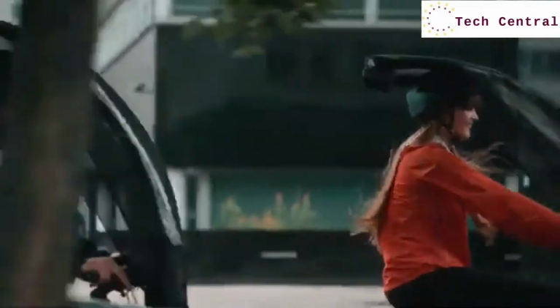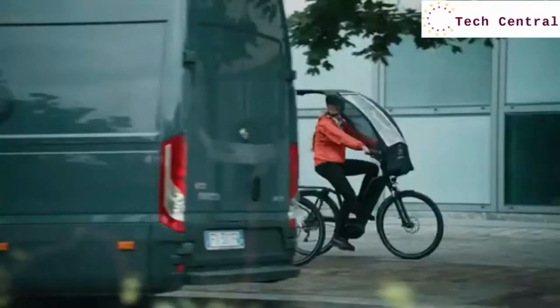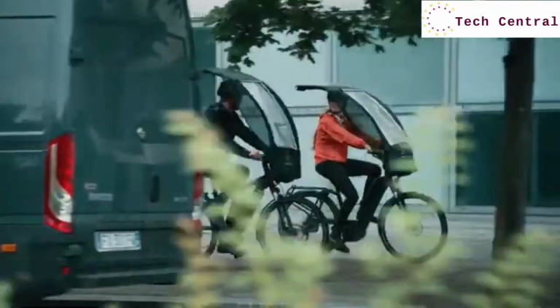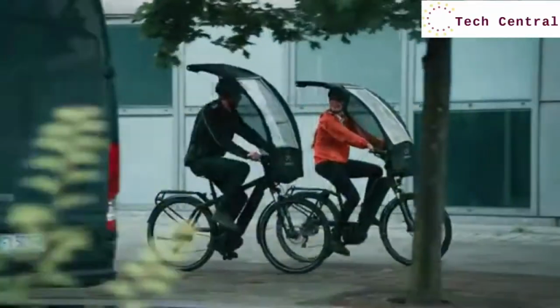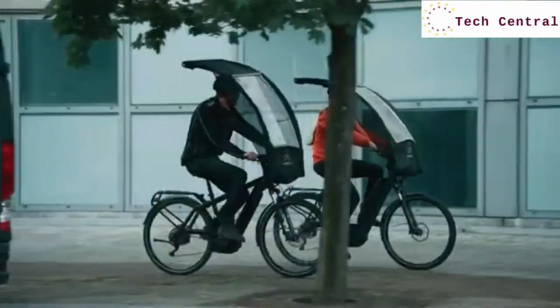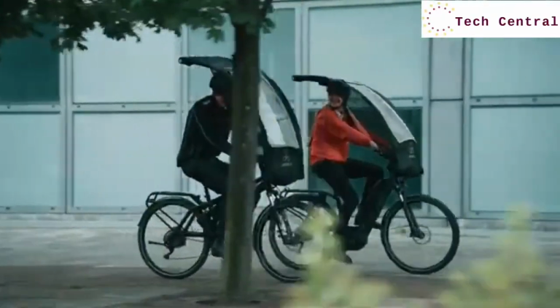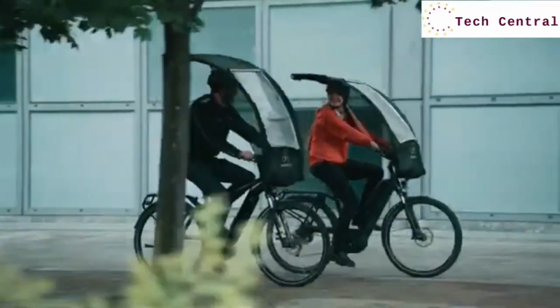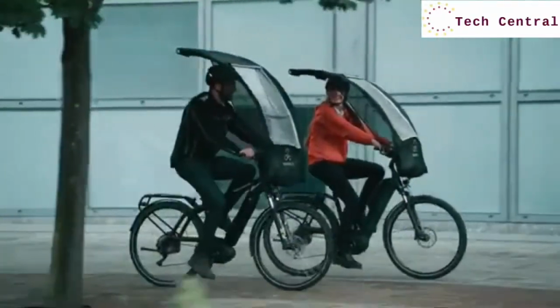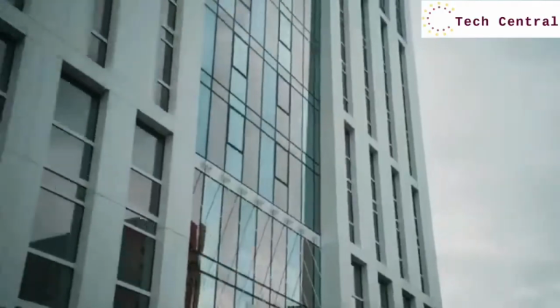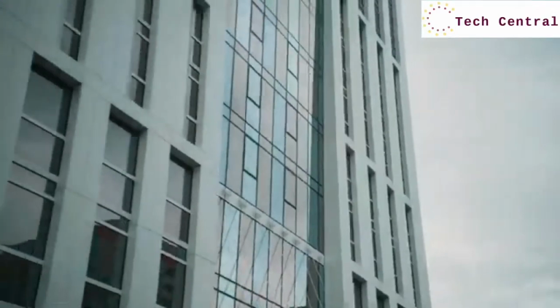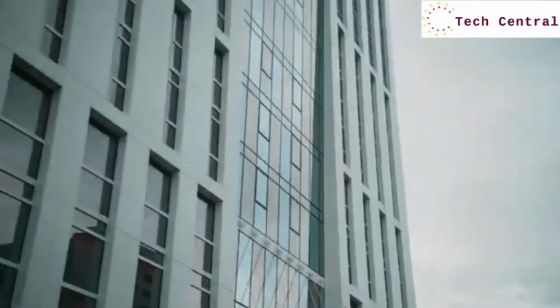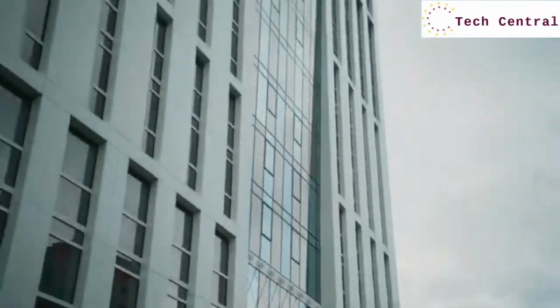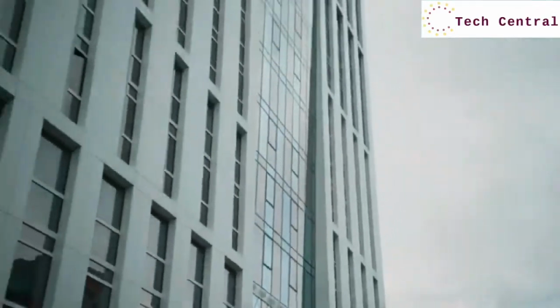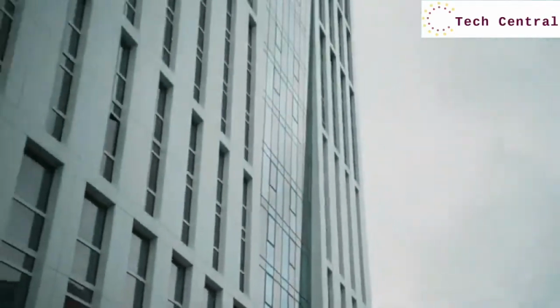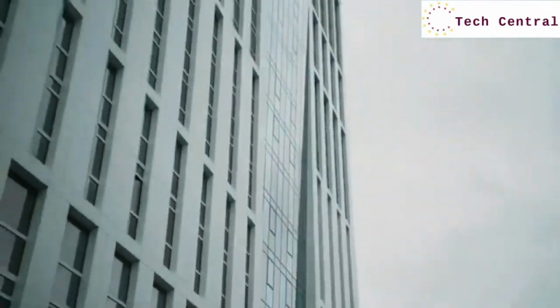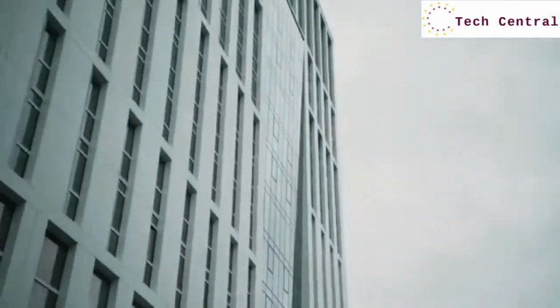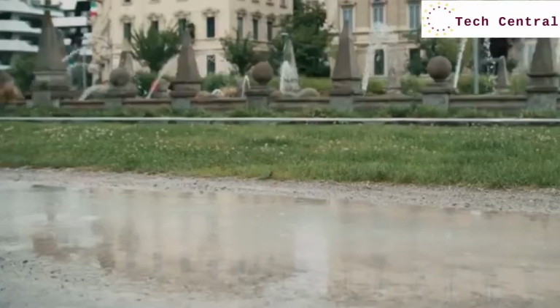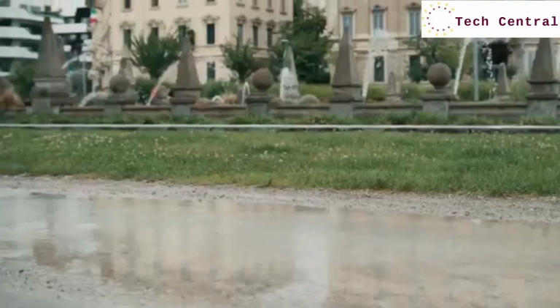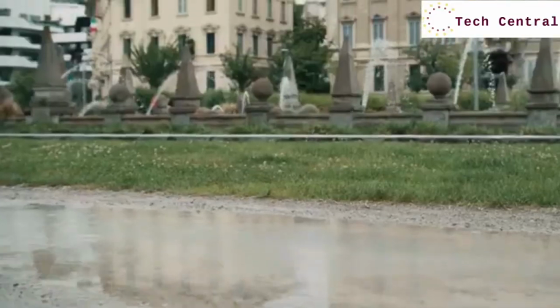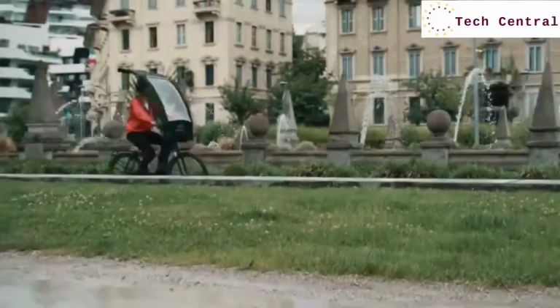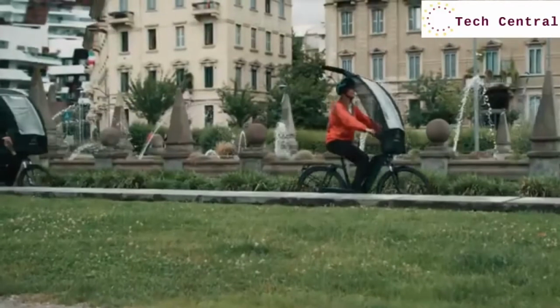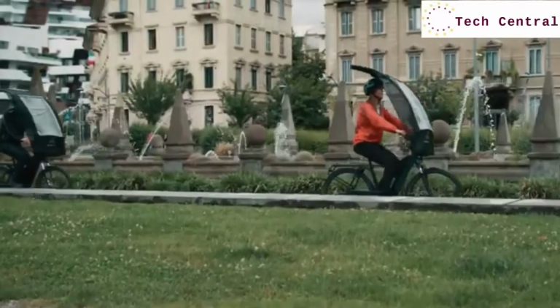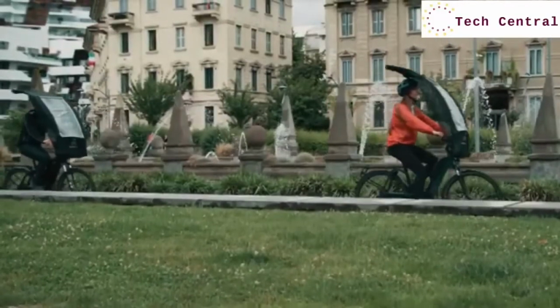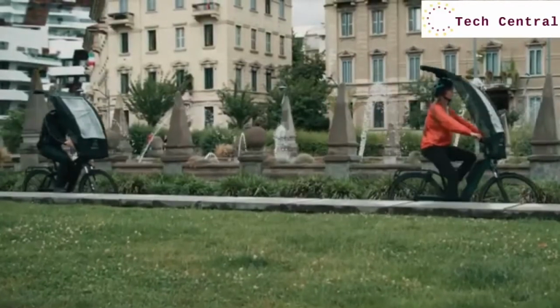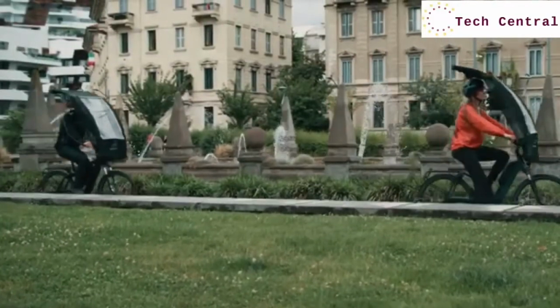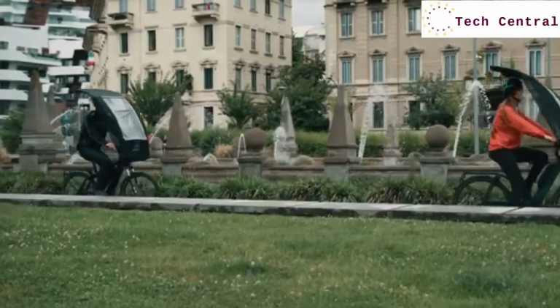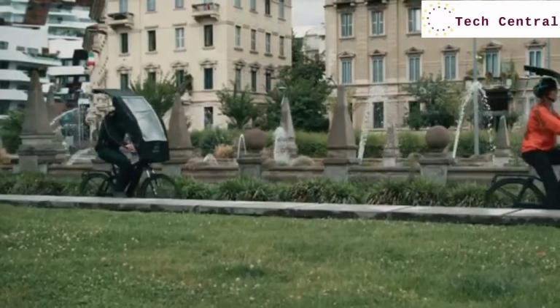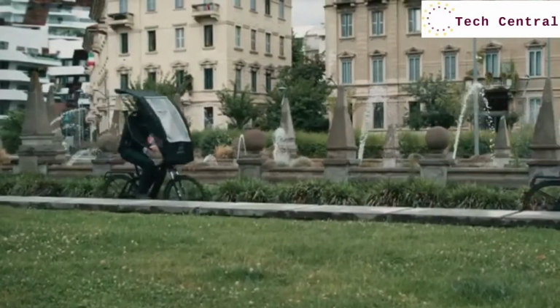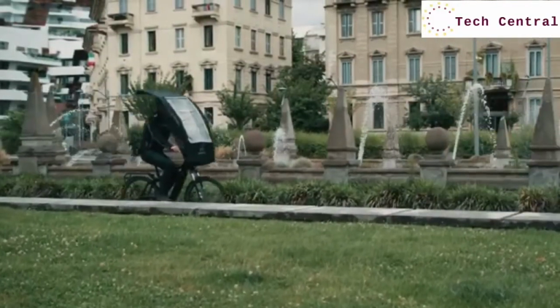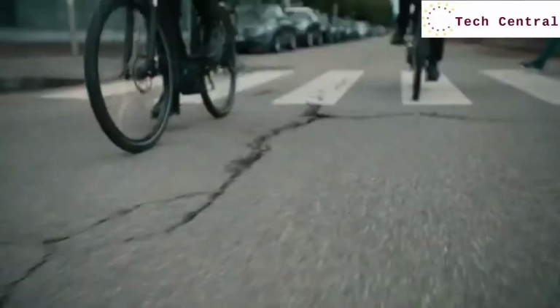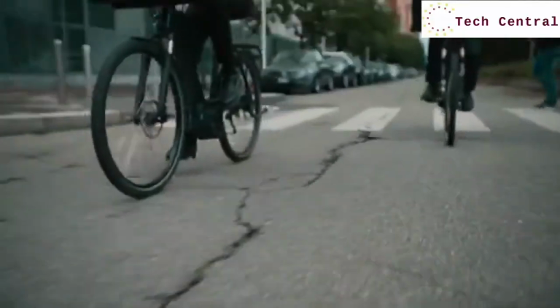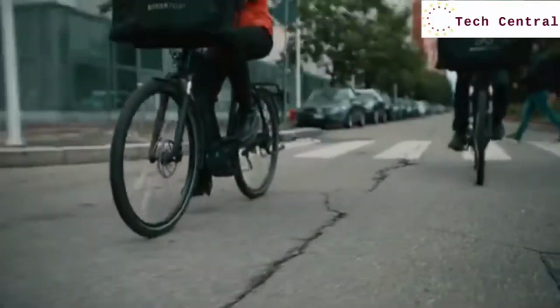We've tested the BikerTop design in labs to ensure our products can withstand the harshest weather, while still delivering excellent results.